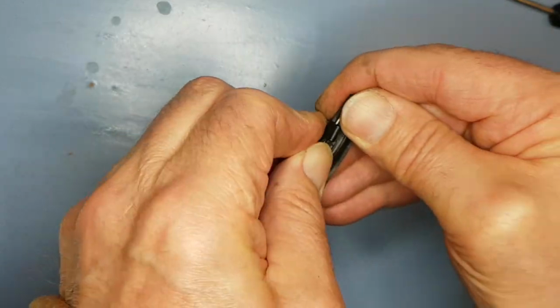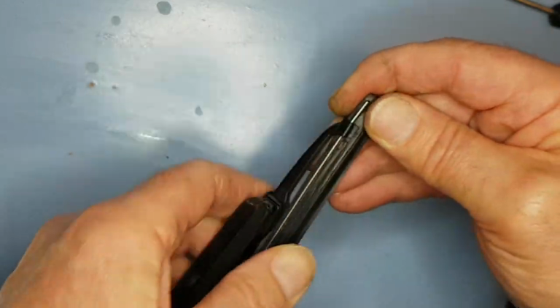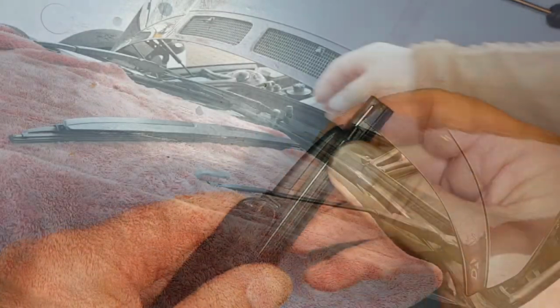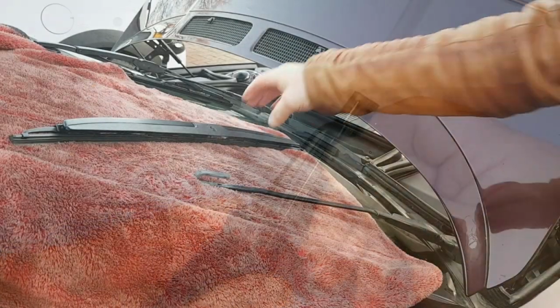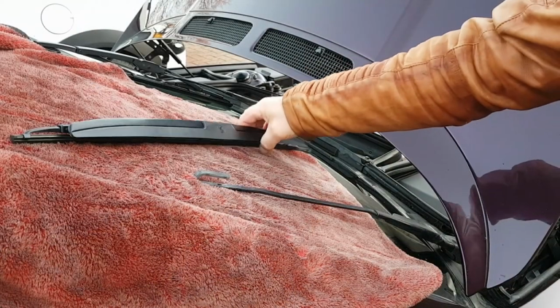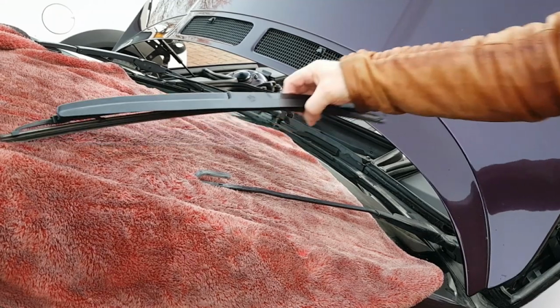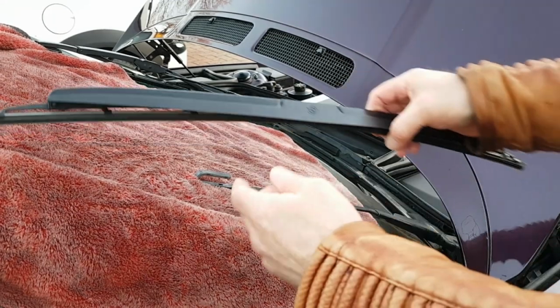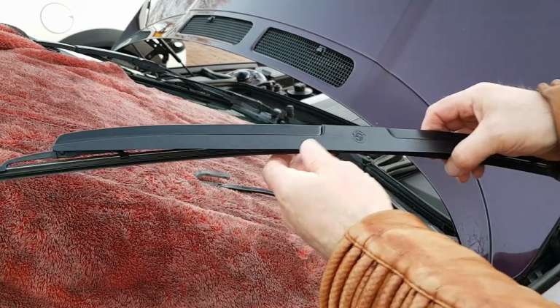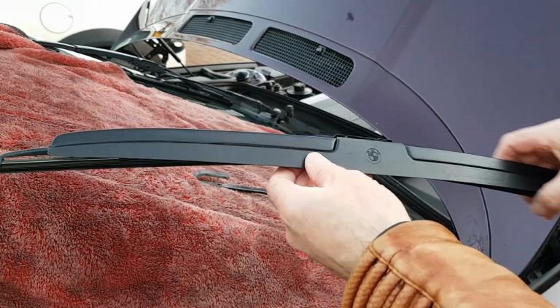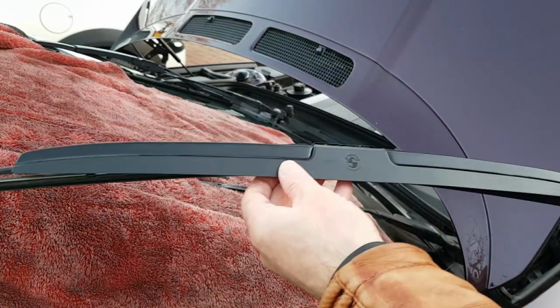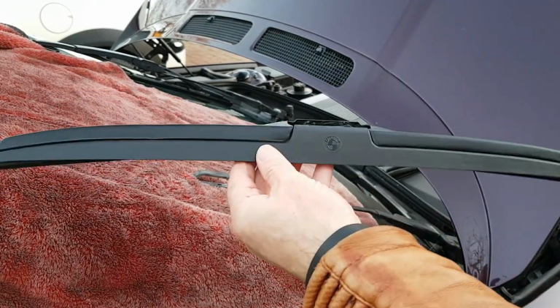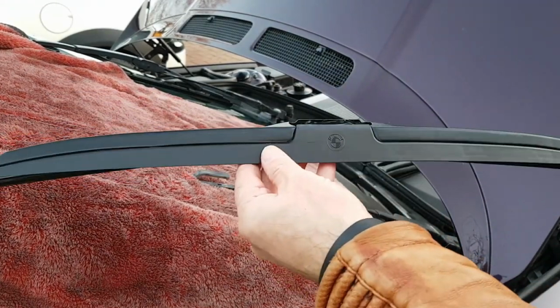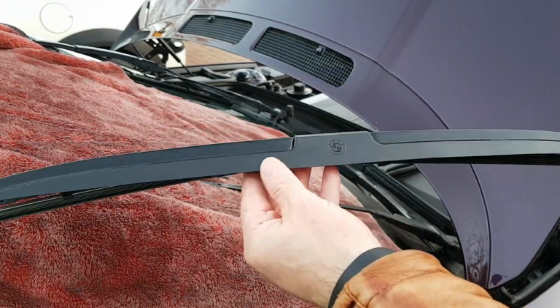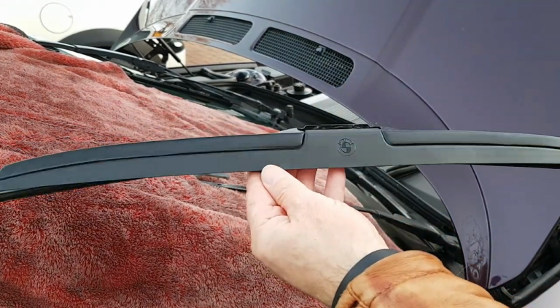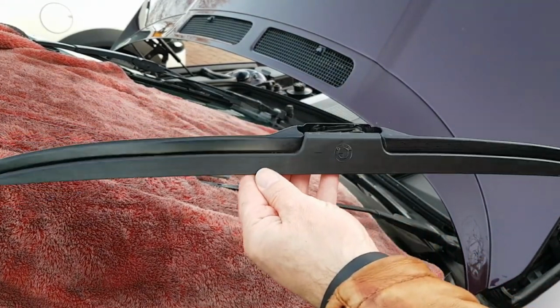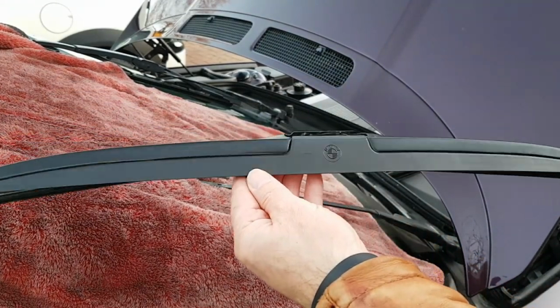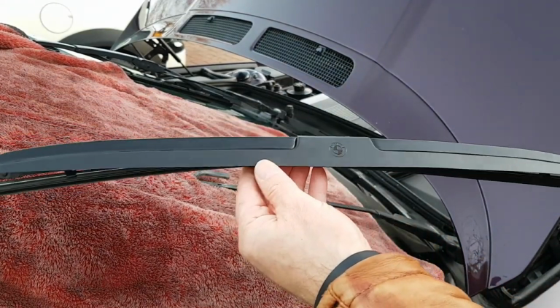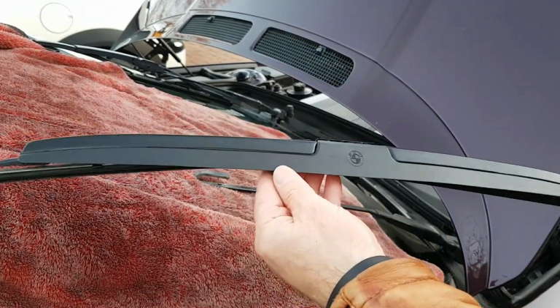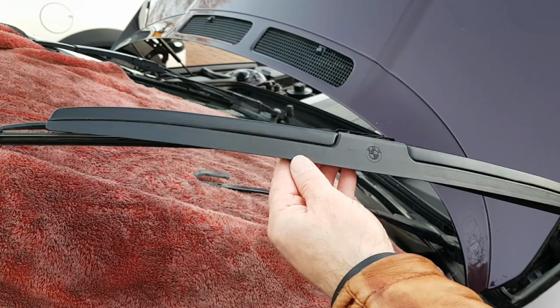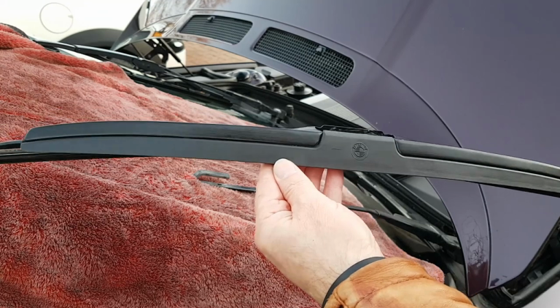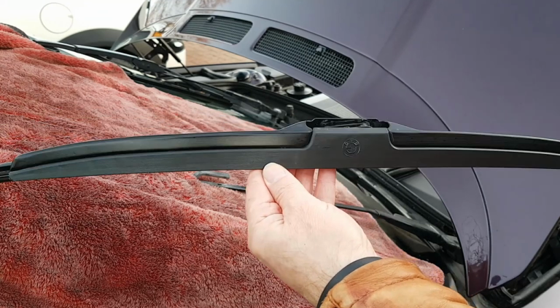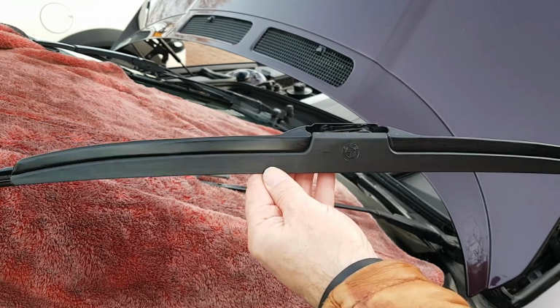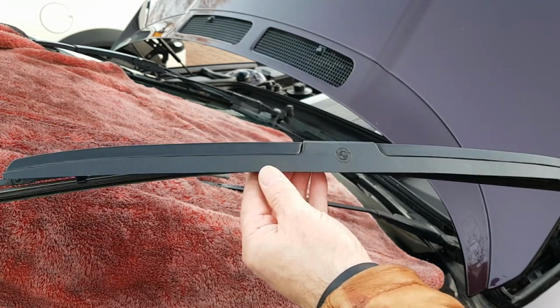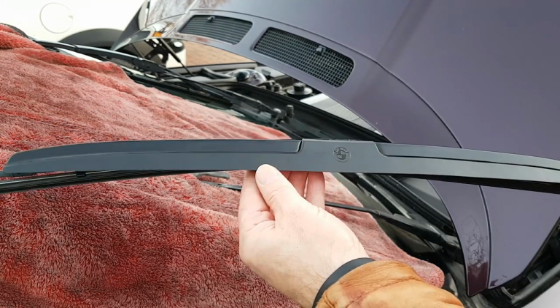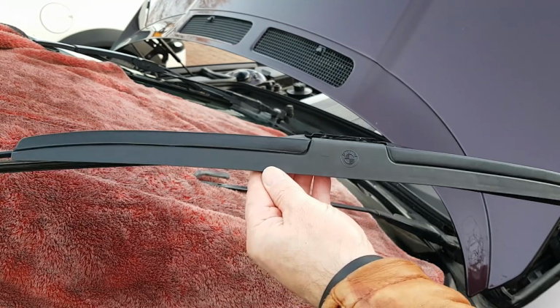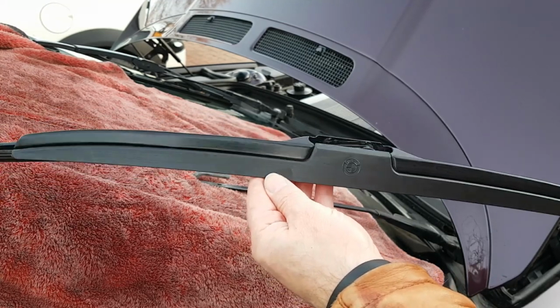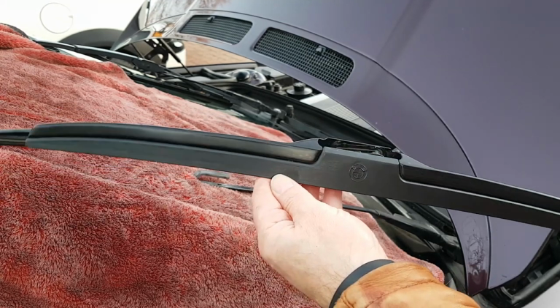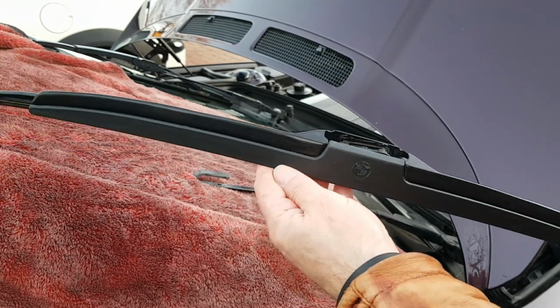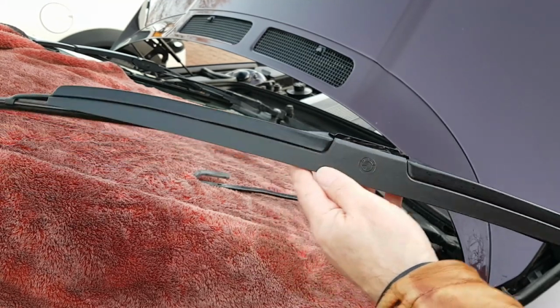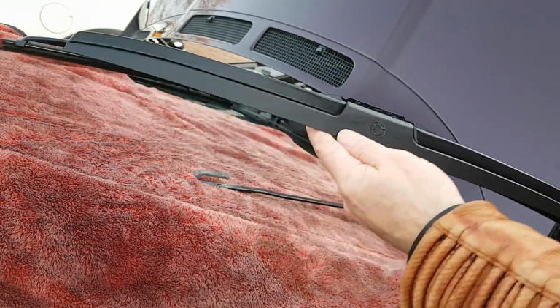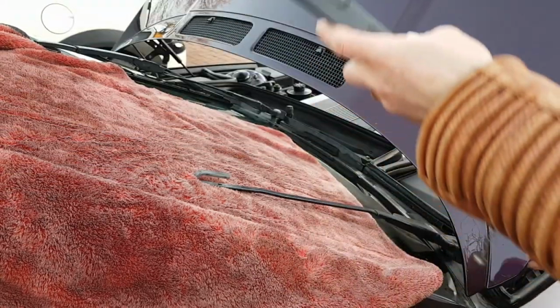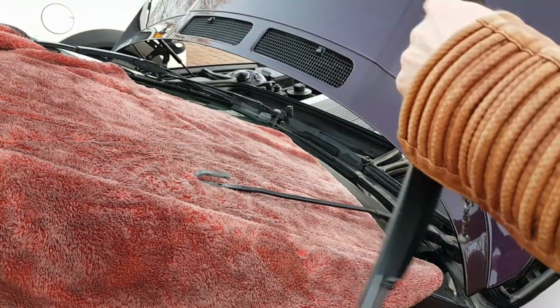Right, back of the car again — wow, look at that, that's a work of art! A bit of plastic restorer on that, a quick buff up, looks like a new one. Brilliant — right, let's stick it back on.